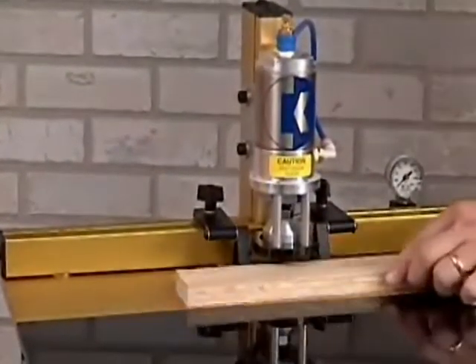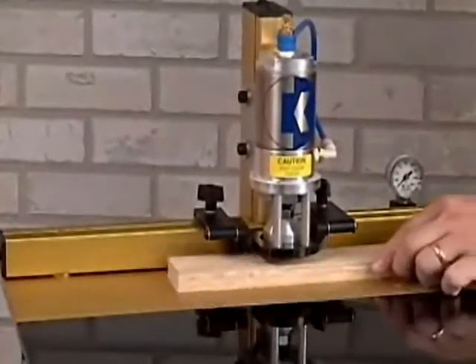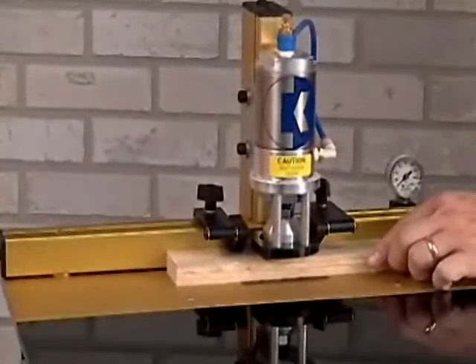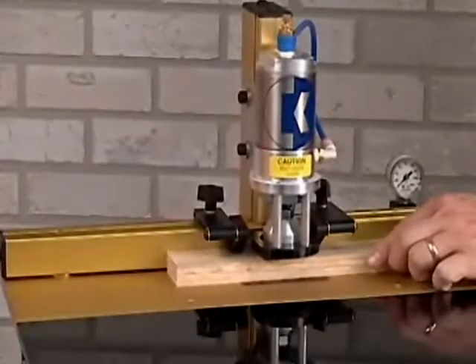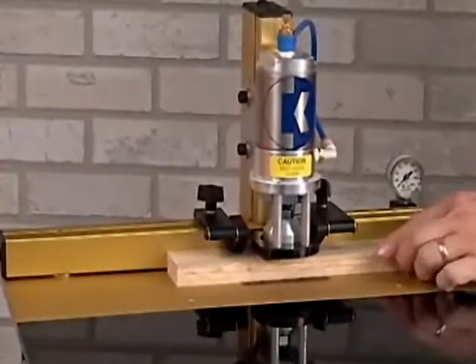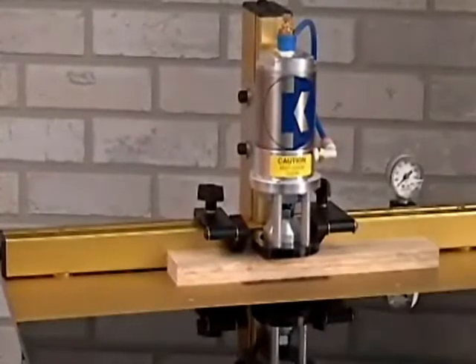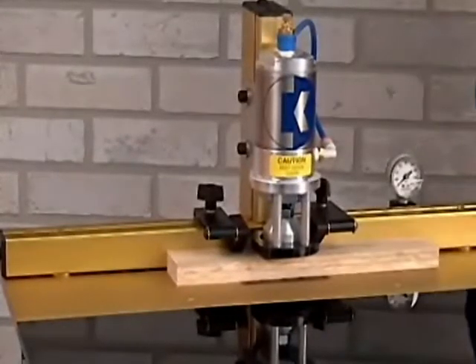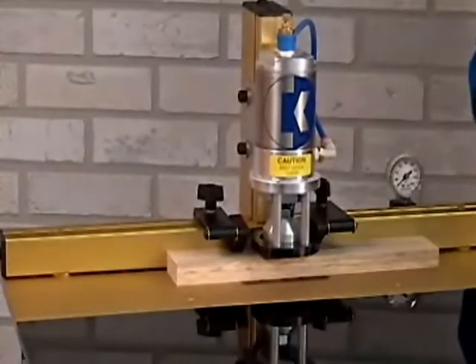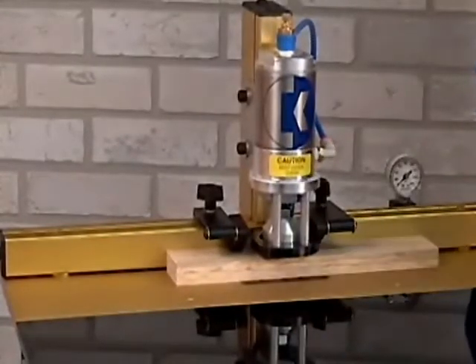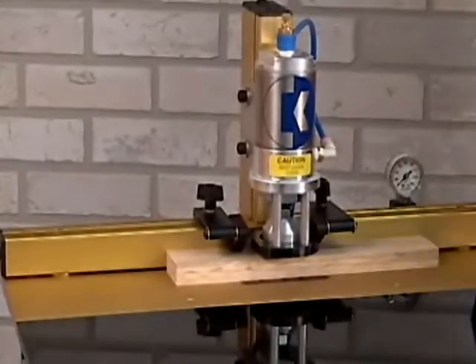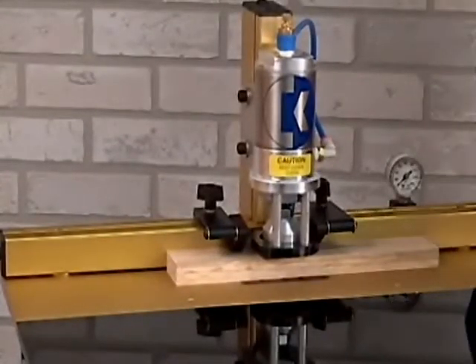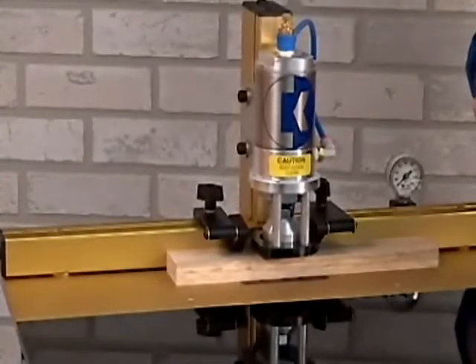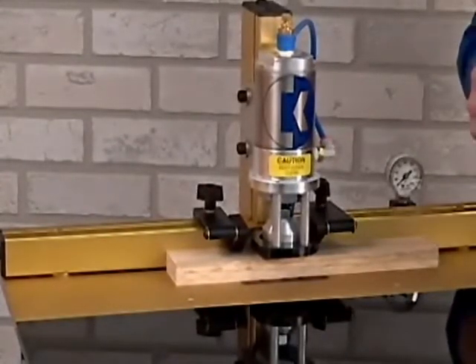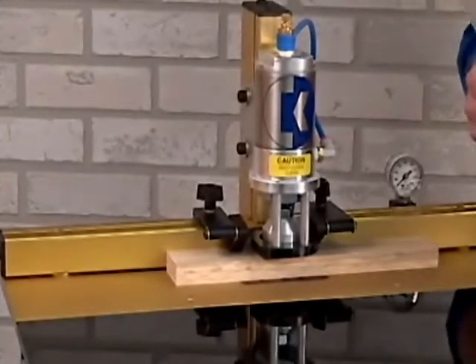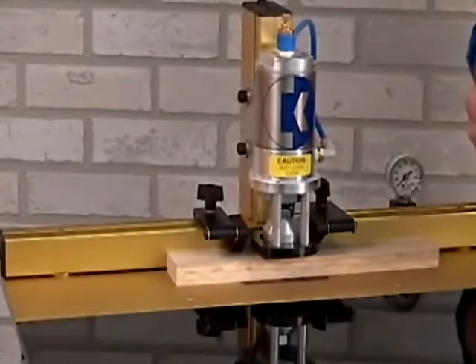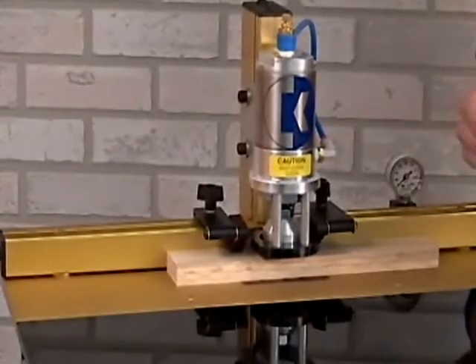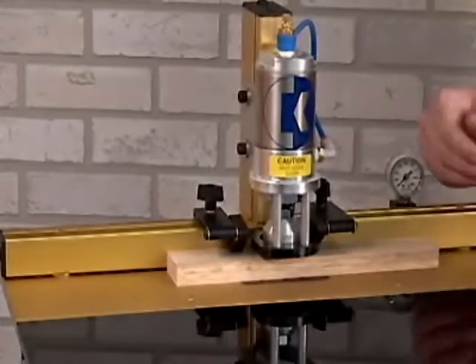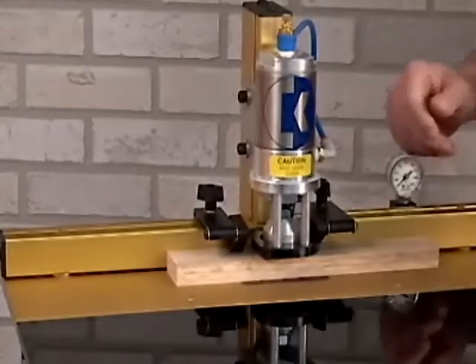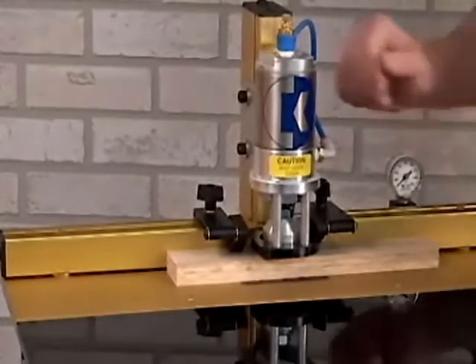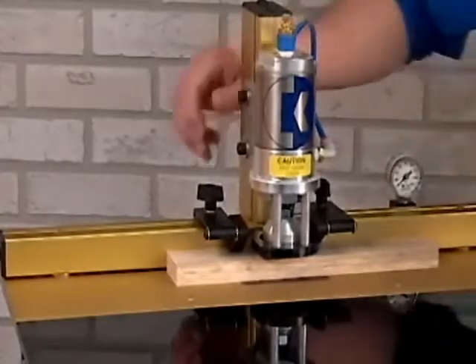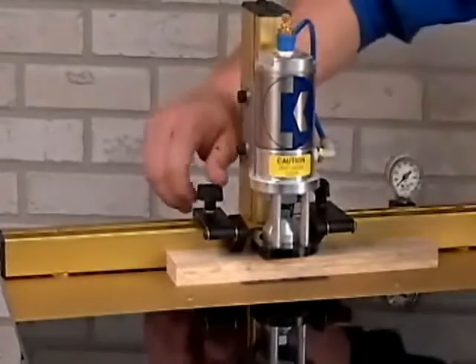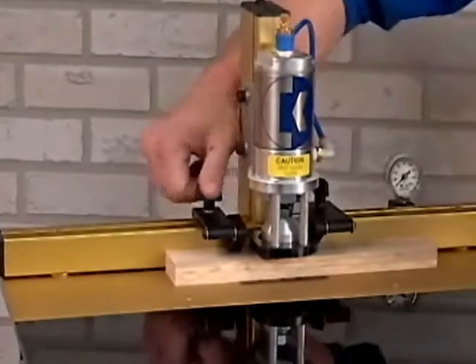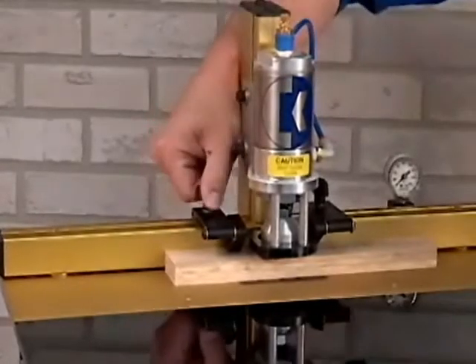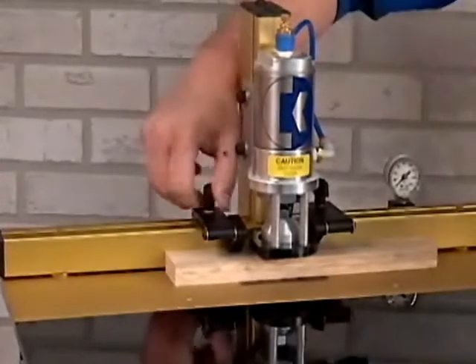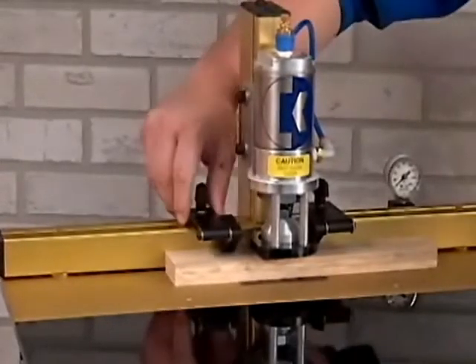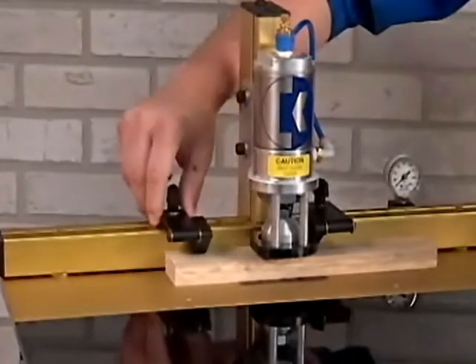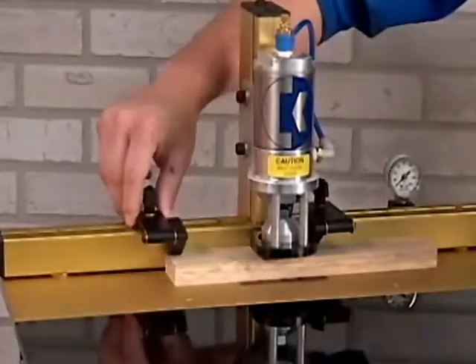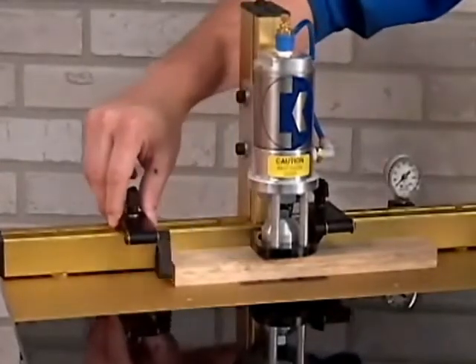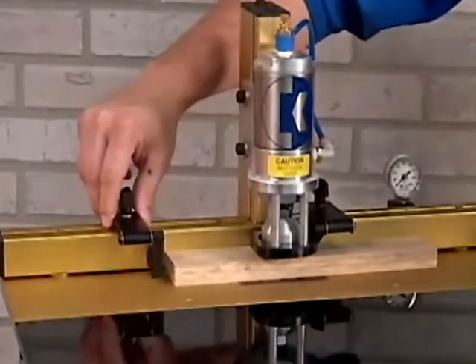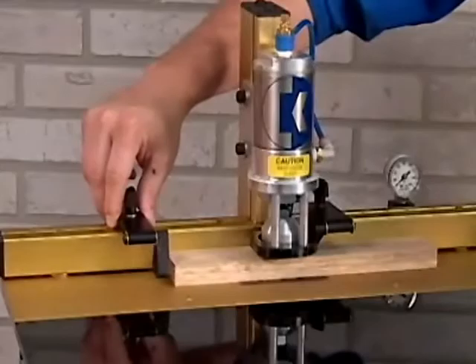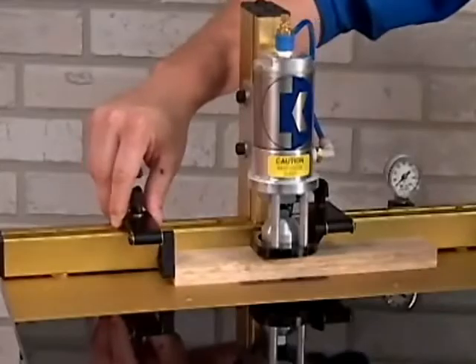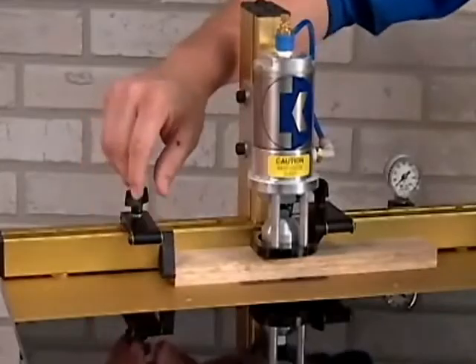Thereby swinging it out of the way. This is great for panel drilling applications. To adjust the position of the stop, simply loosen the knob and slide it across the track. You can add additional stops to the track for added positioning versatility.